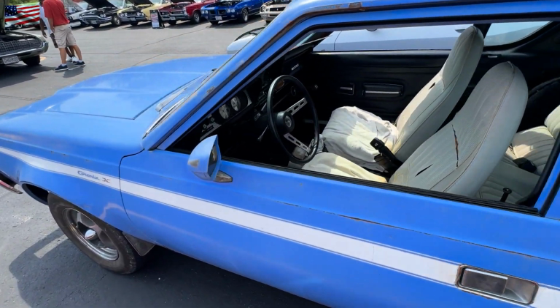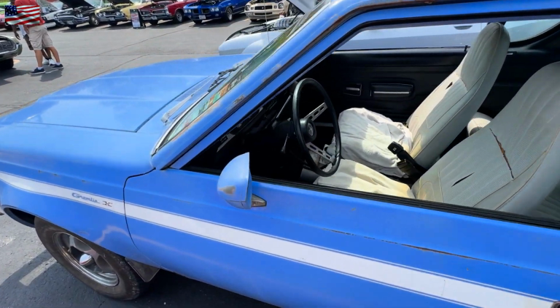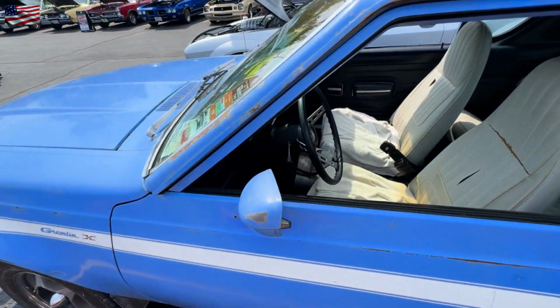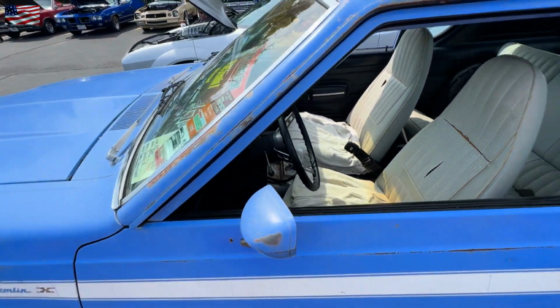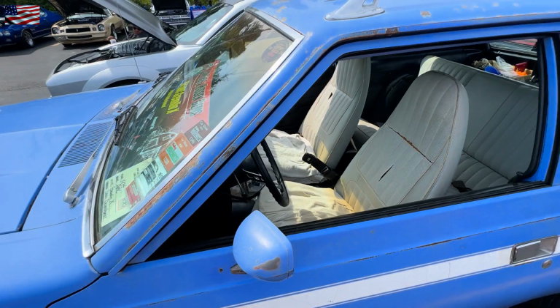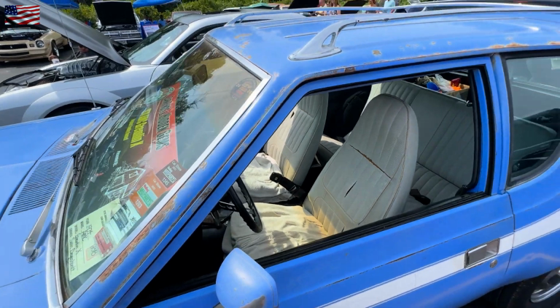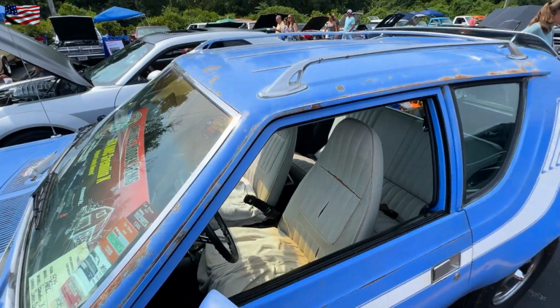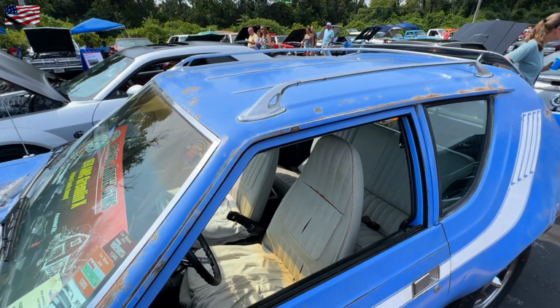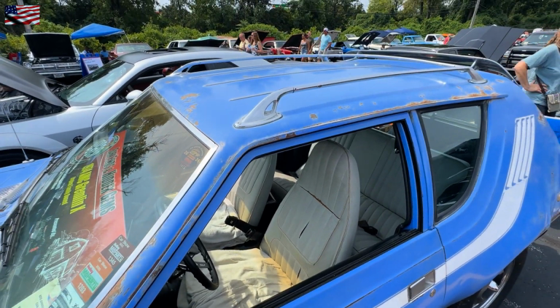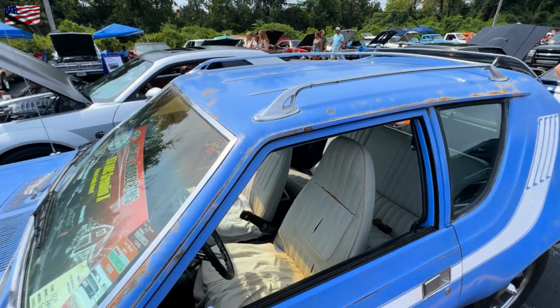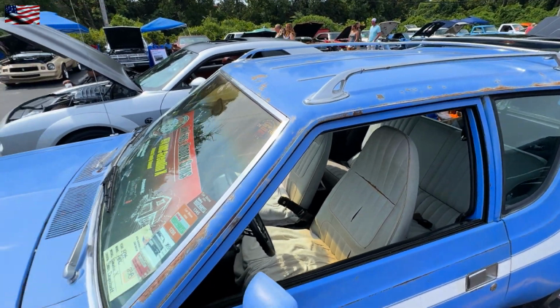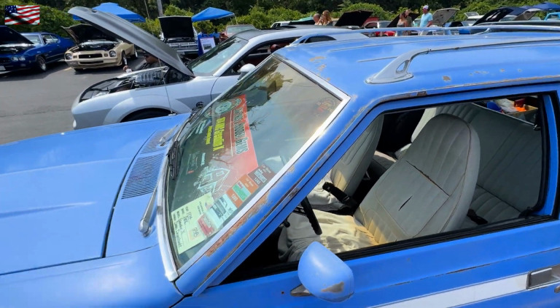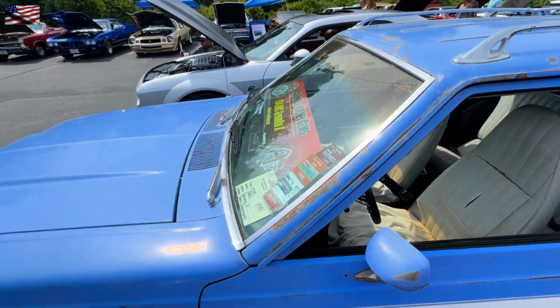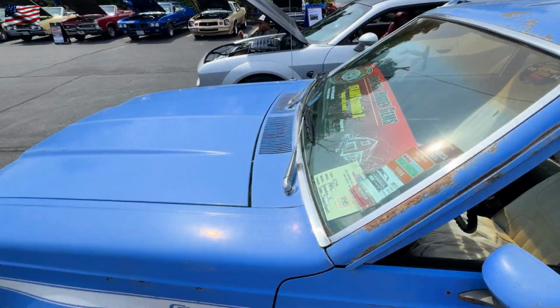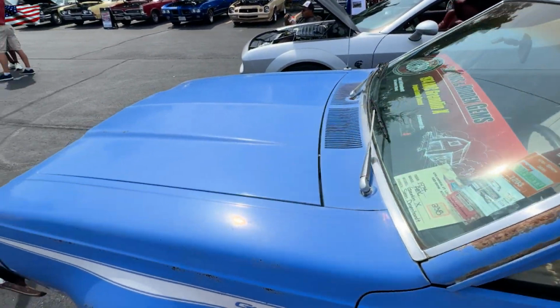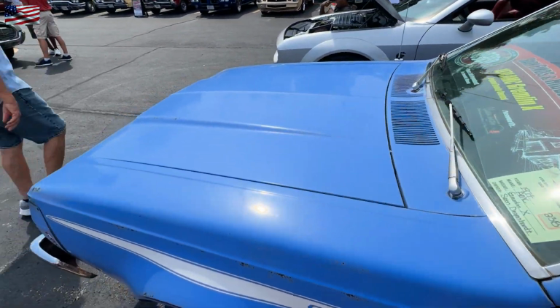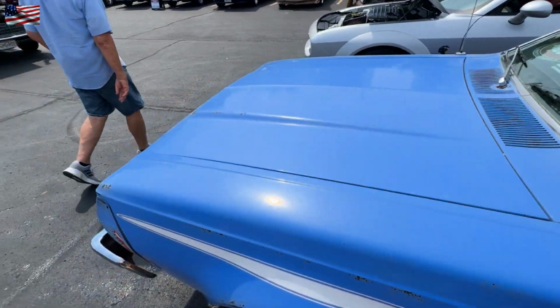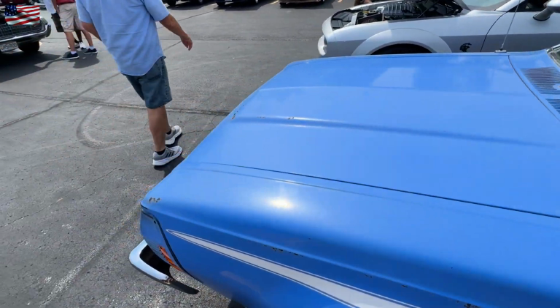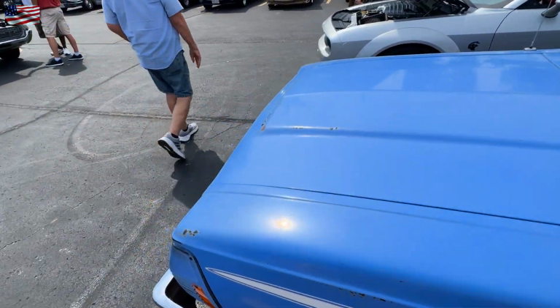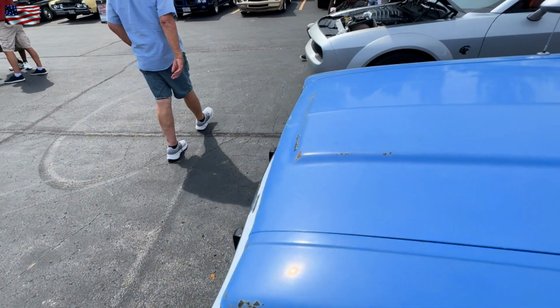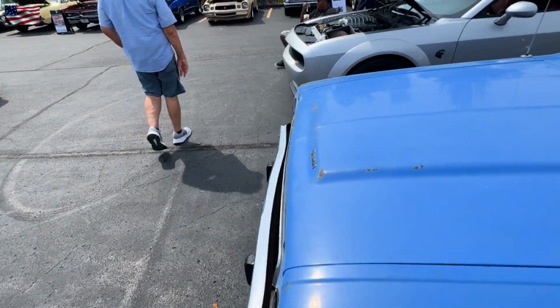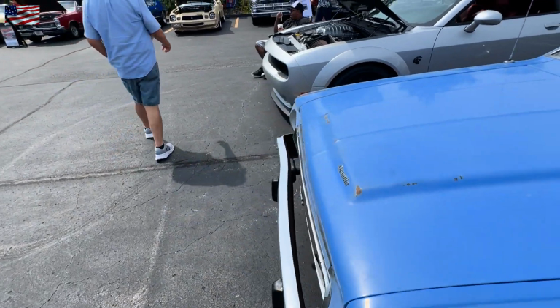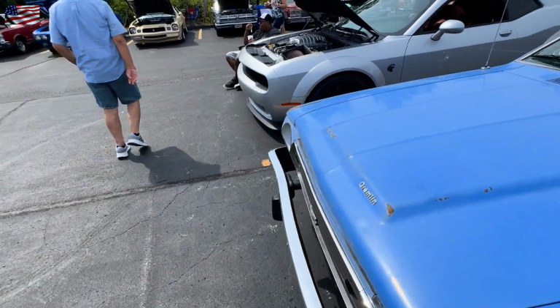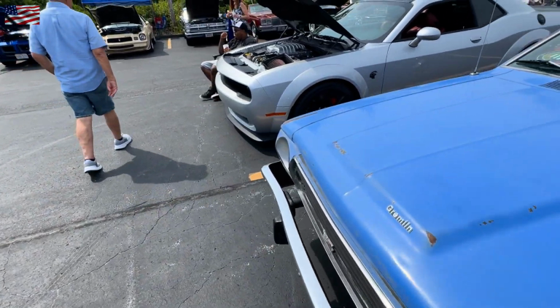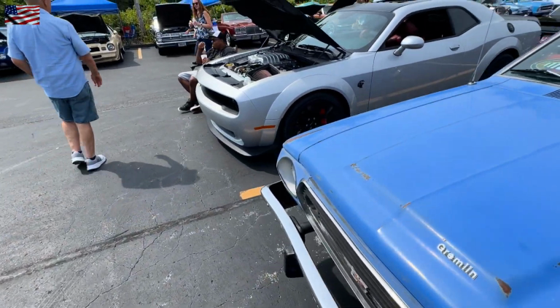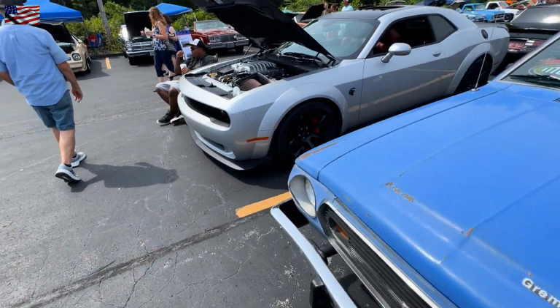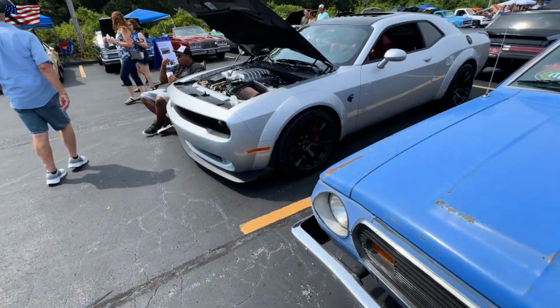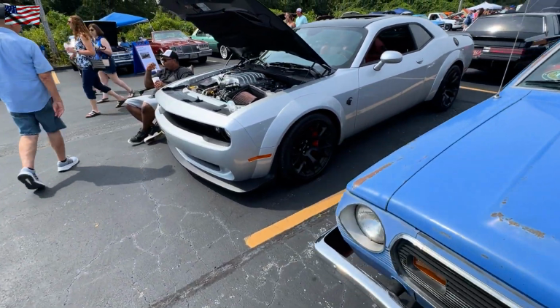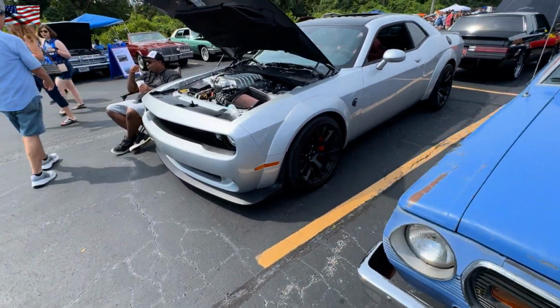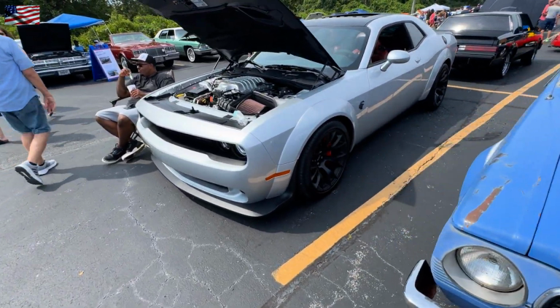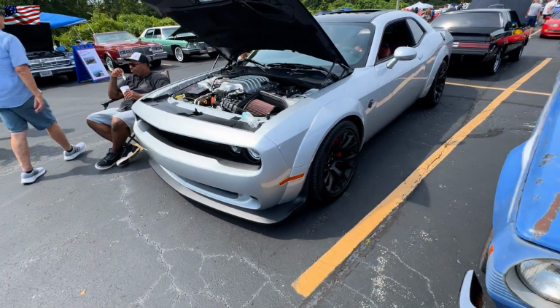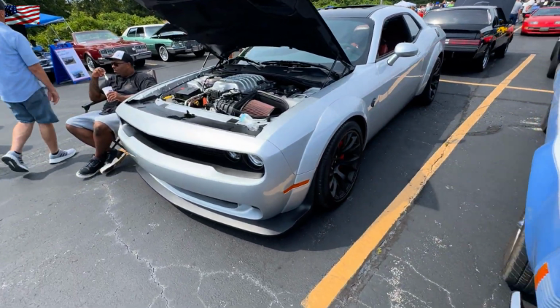AMC Gremlin — all original, it looks like. And the back — it's so cool.